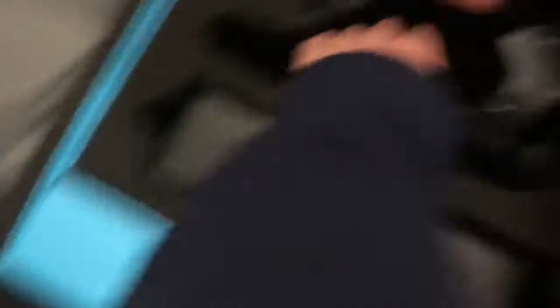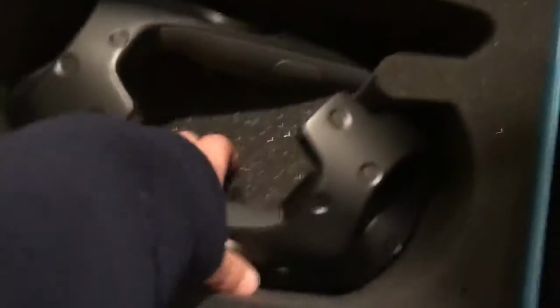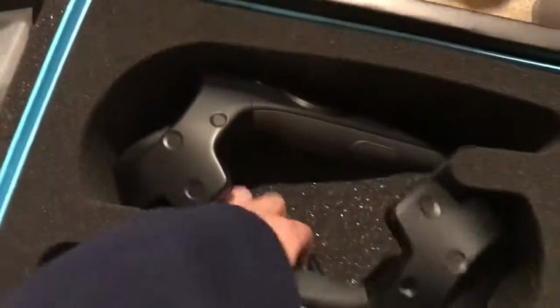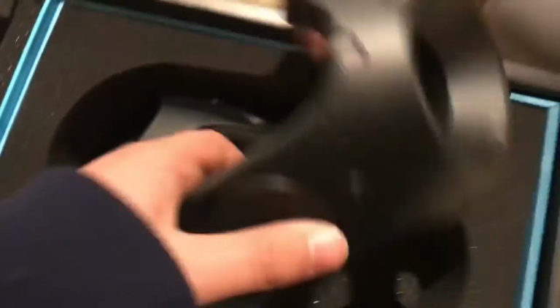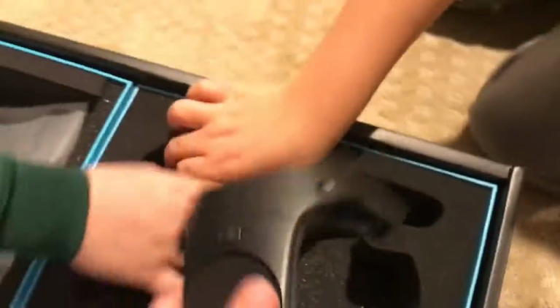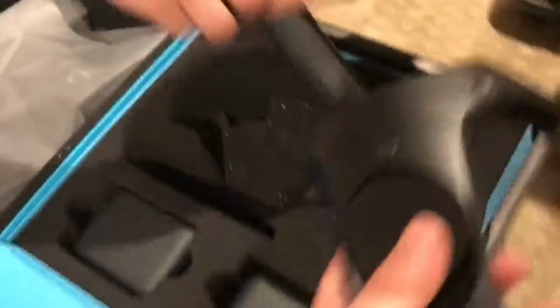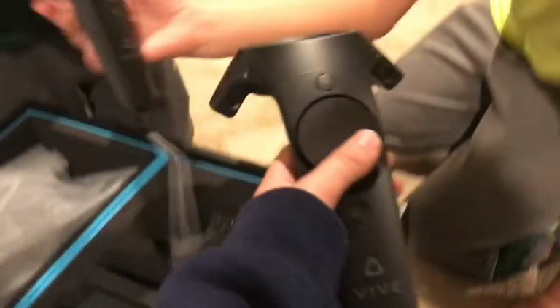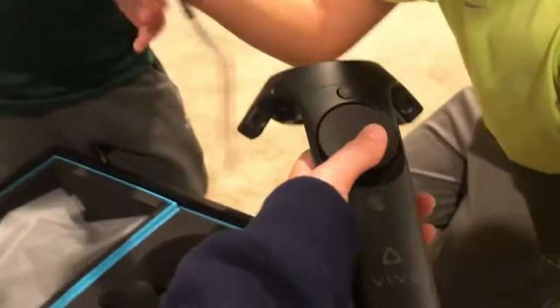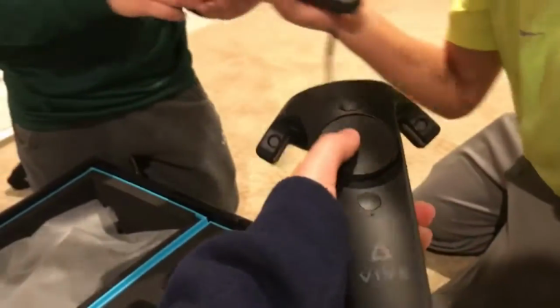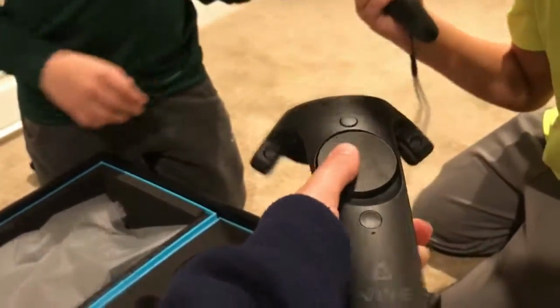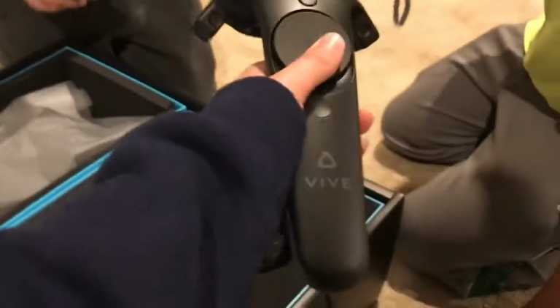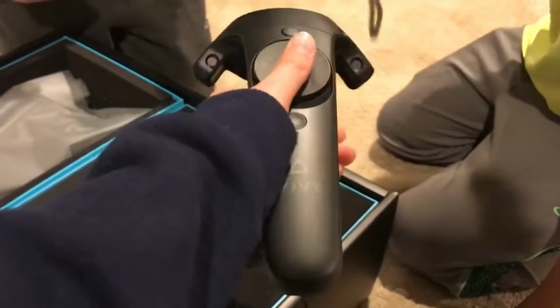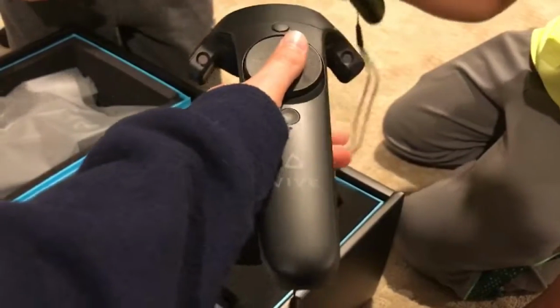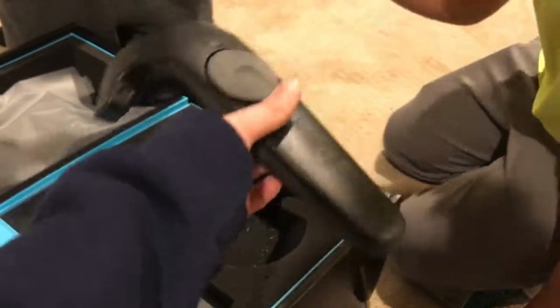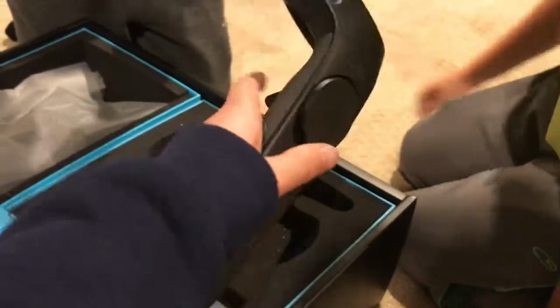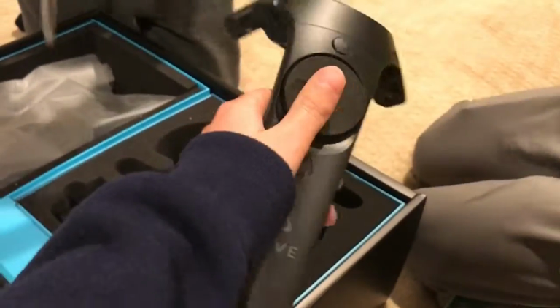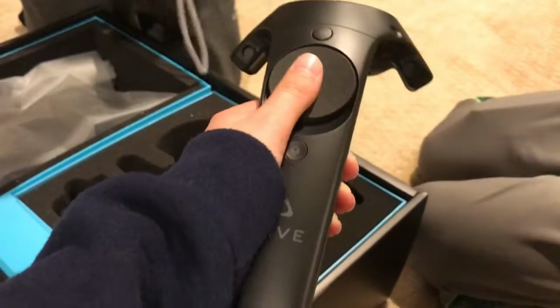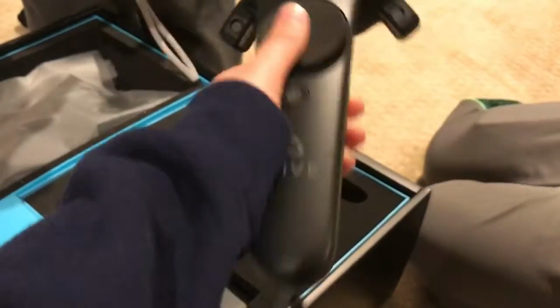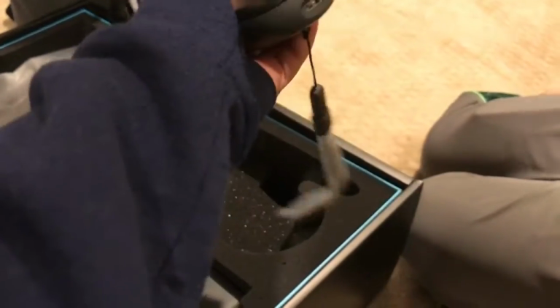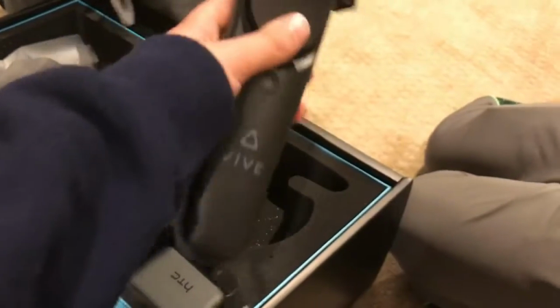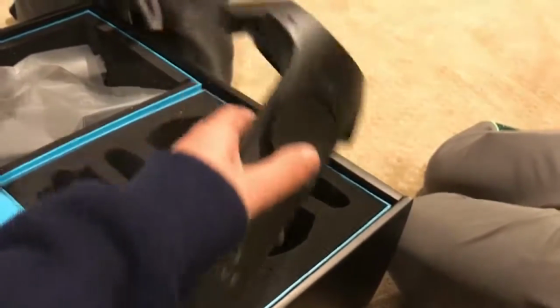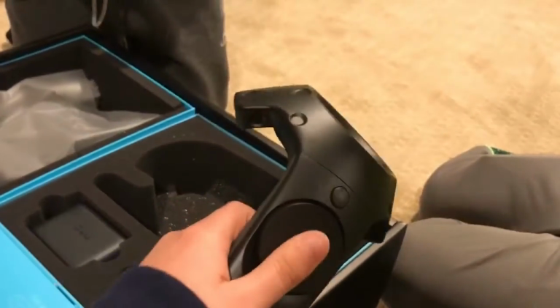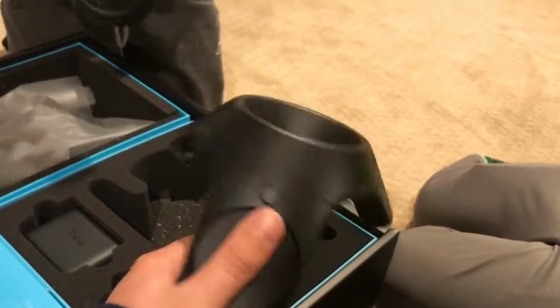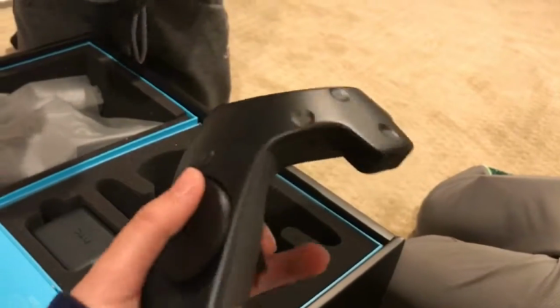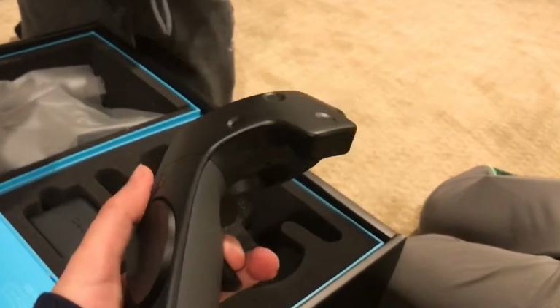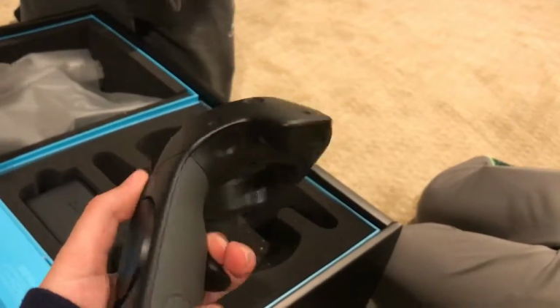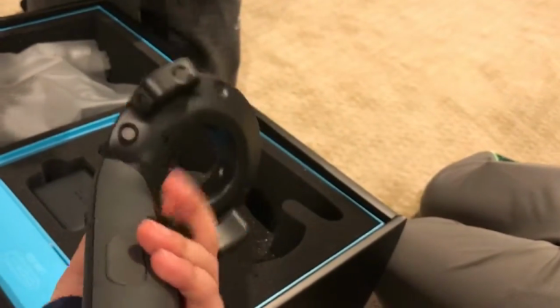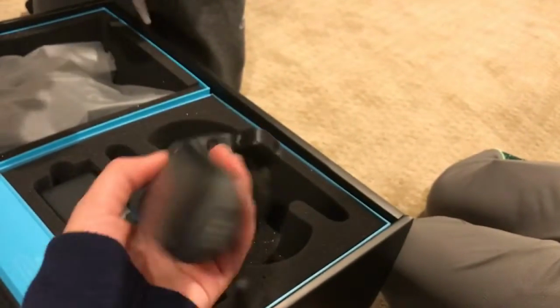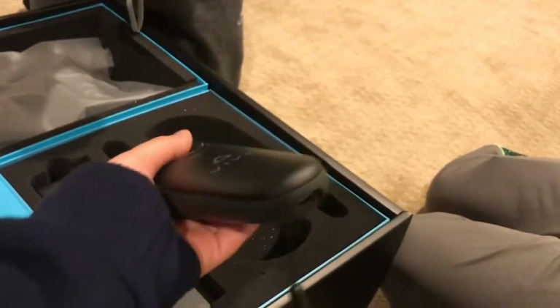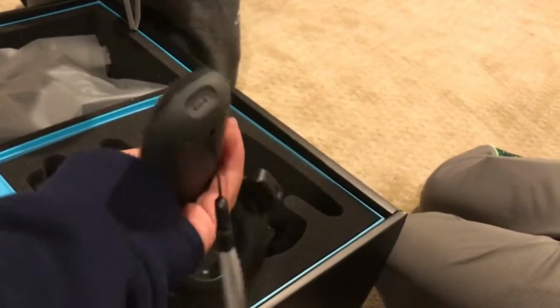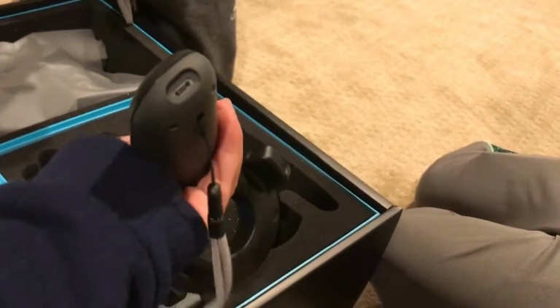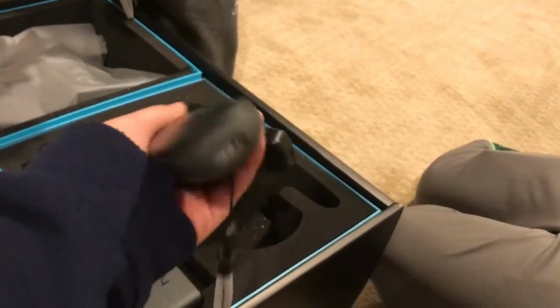So we have the handles here. The handles are already here — these go on and they feel amazing. They just feel like they're meant to be there. They're a little big for my hand — it's like a PS controller thing — but it doesn't really matter I guess.